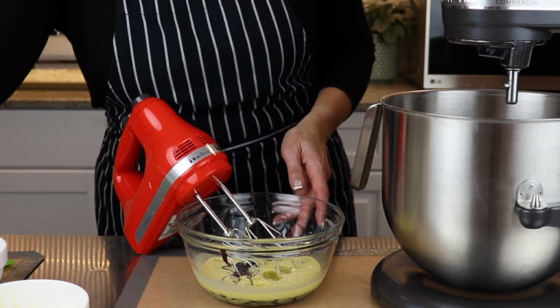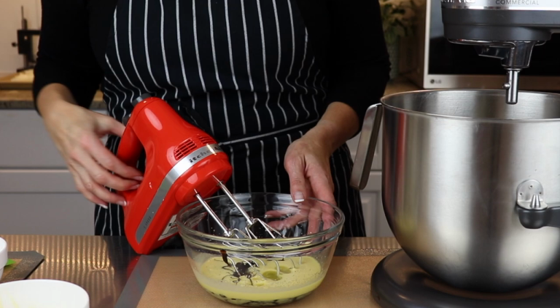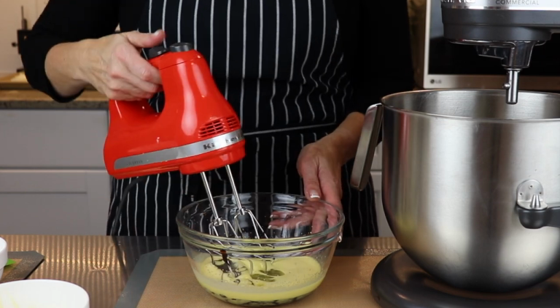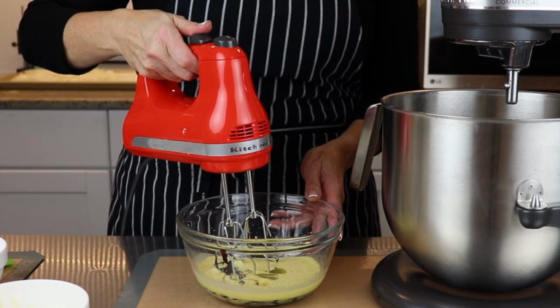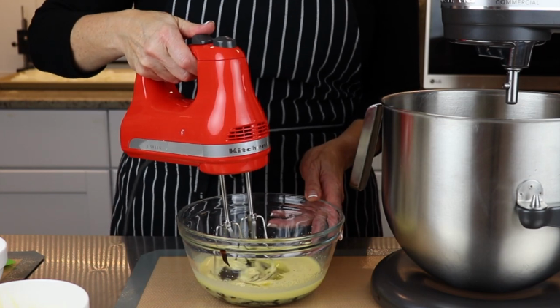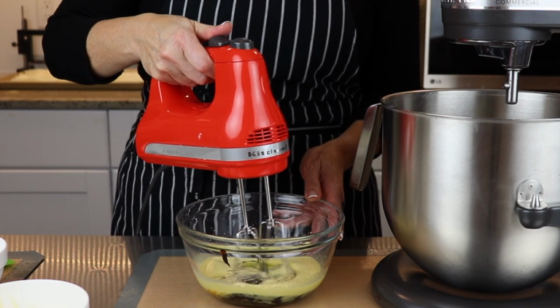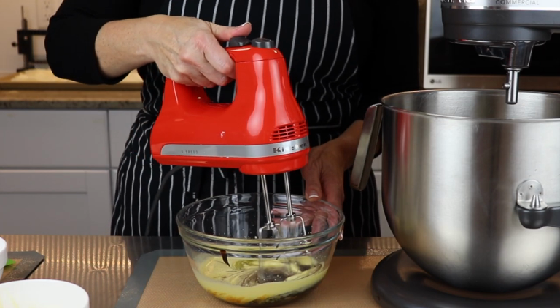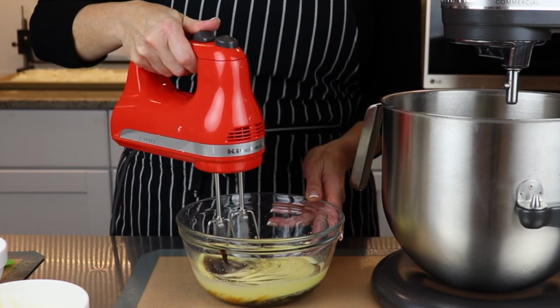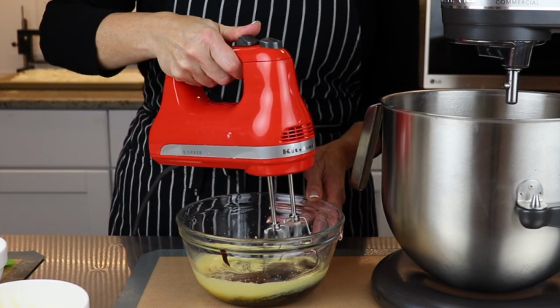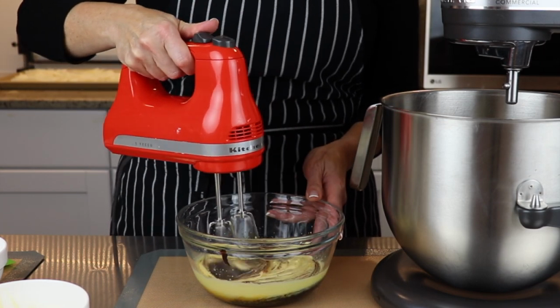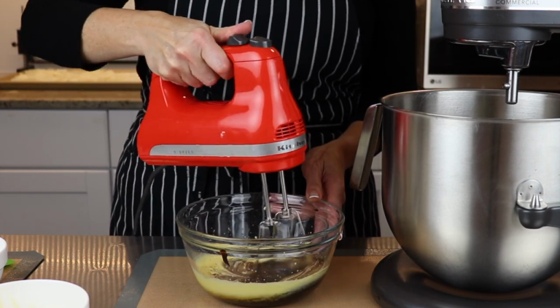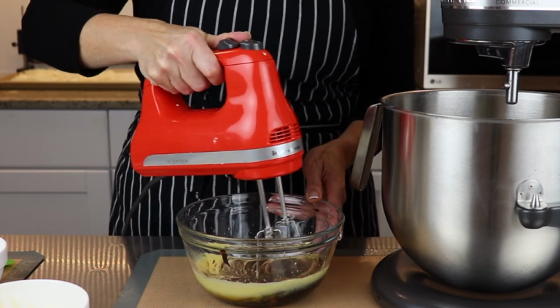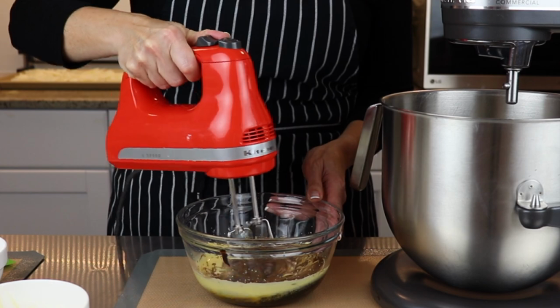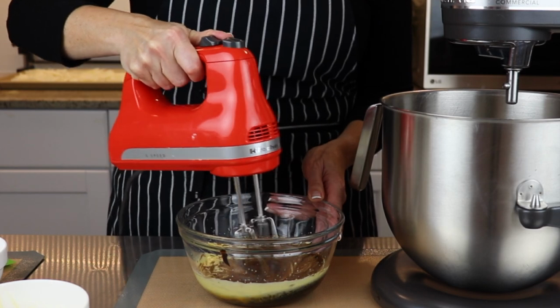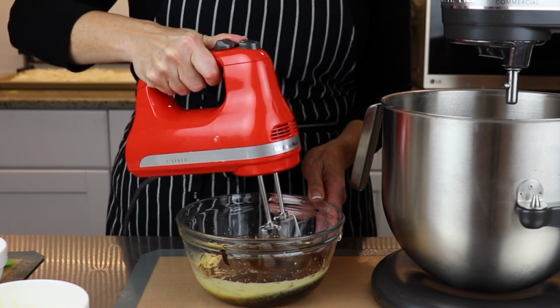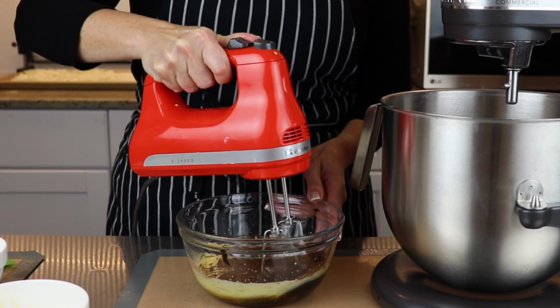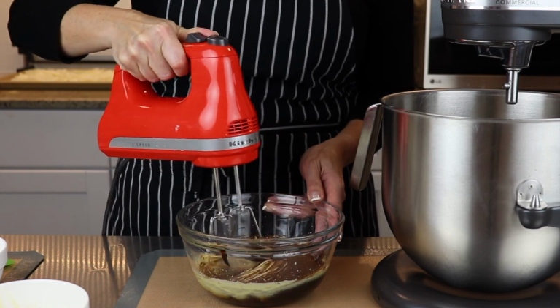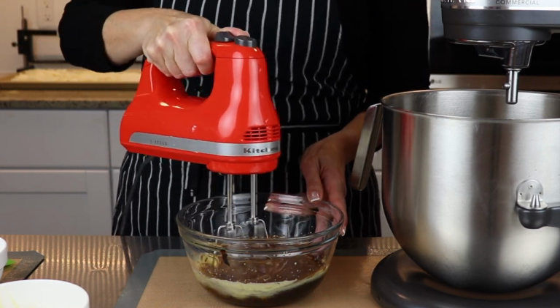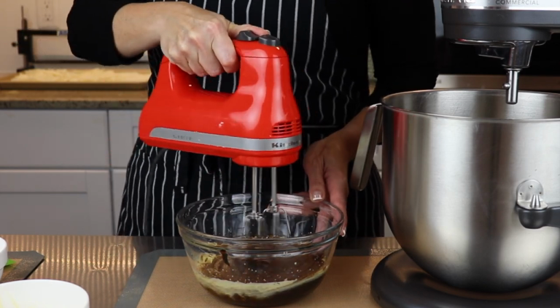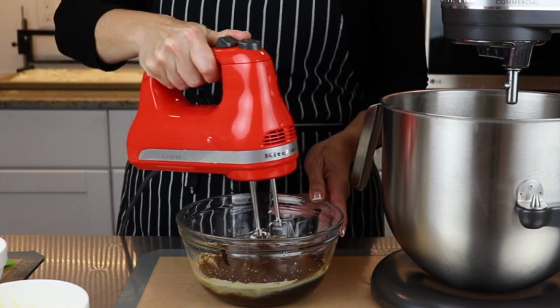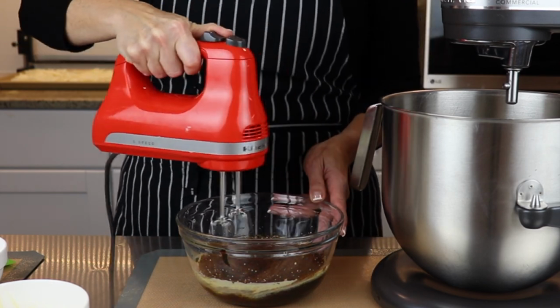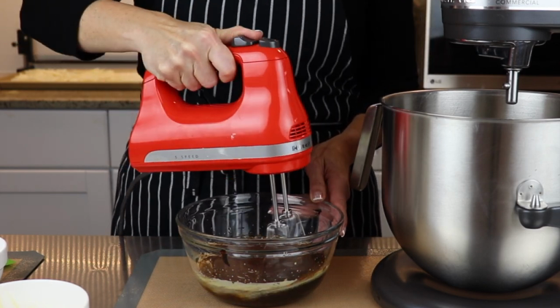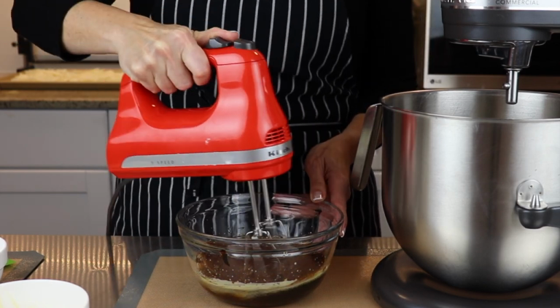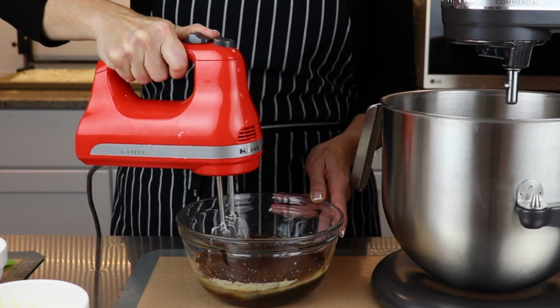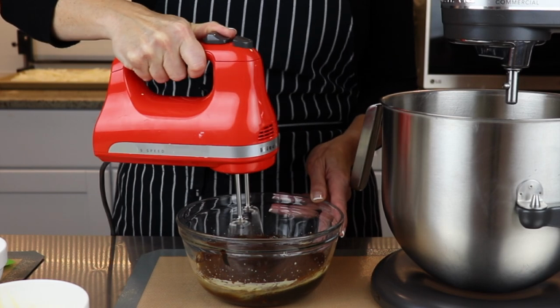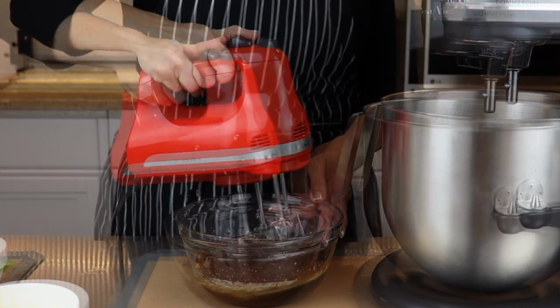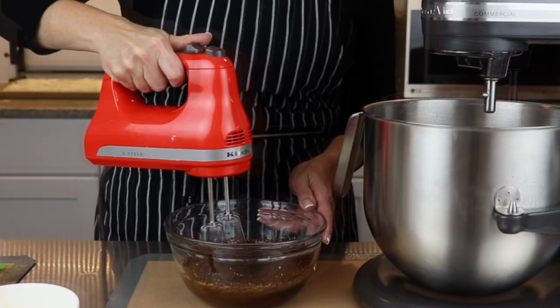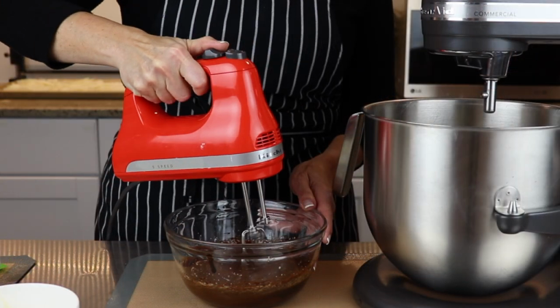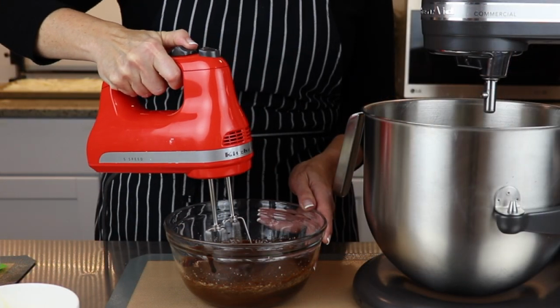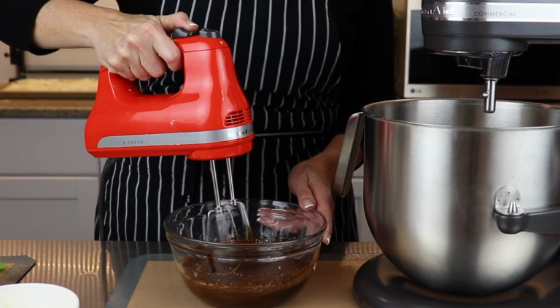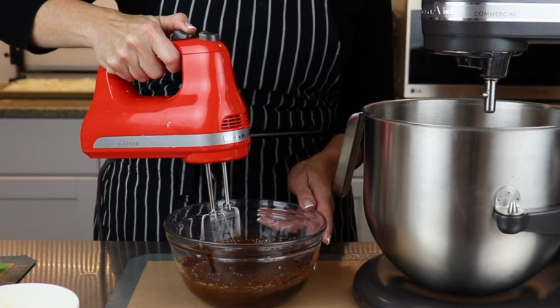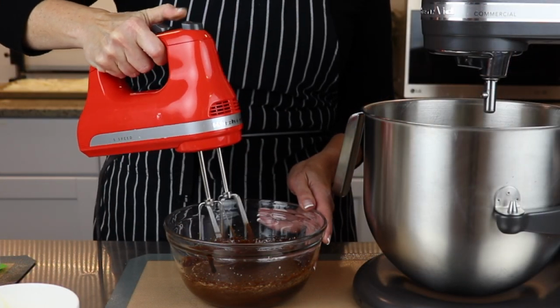It's important to use fancy molasses for this recipe as it has a much less intense flavor than cooking molasses. If you use cooking molasses, the flavor will overpower the cake. Once combined, set it aside until later.